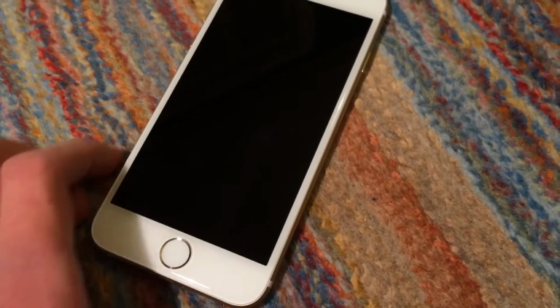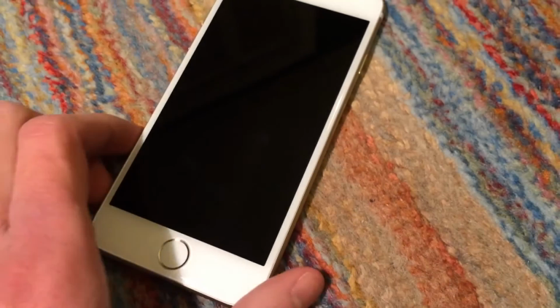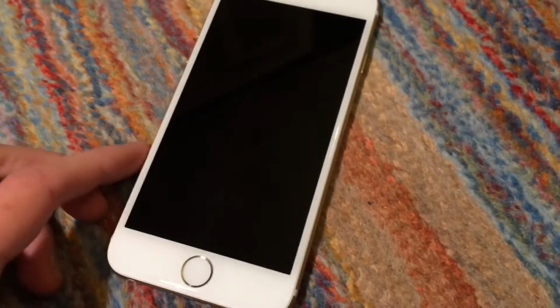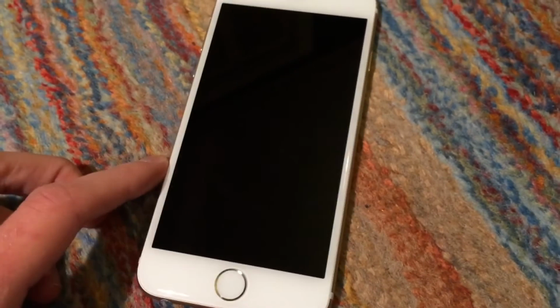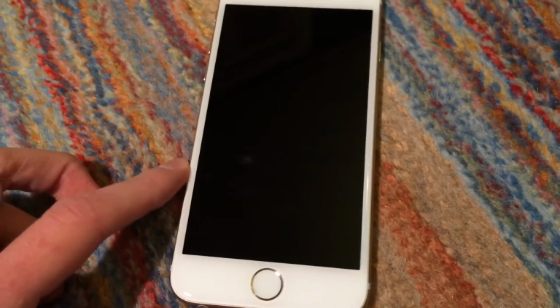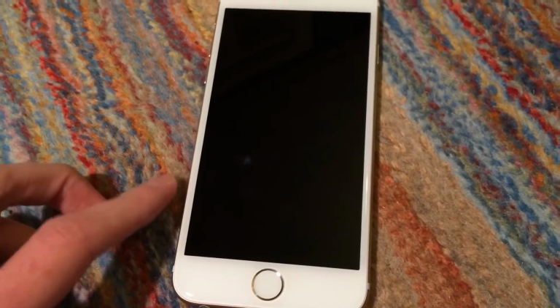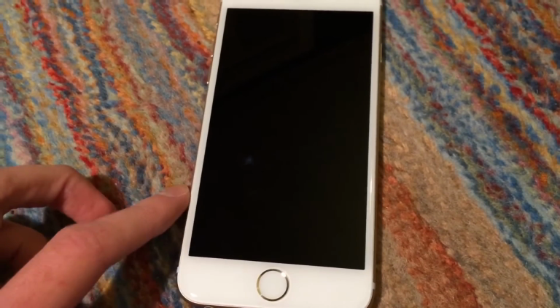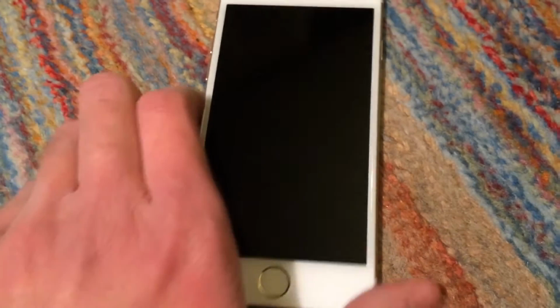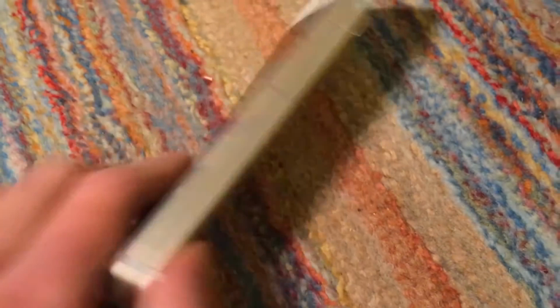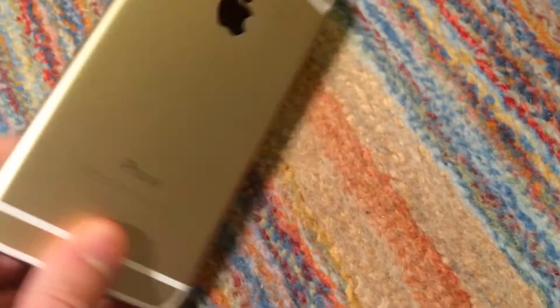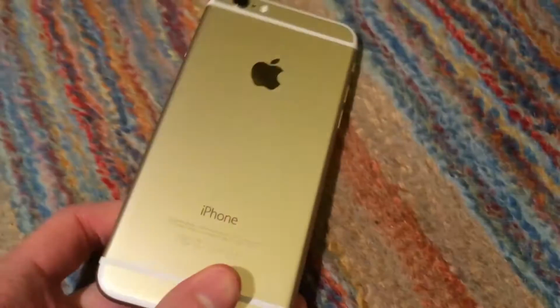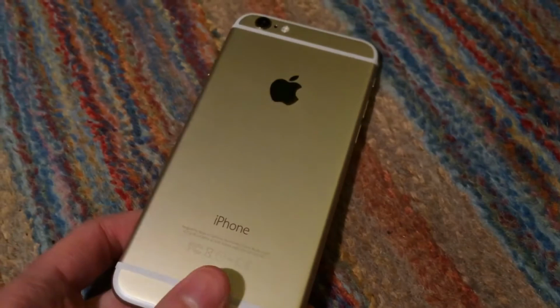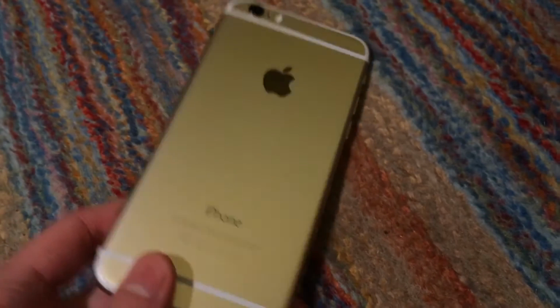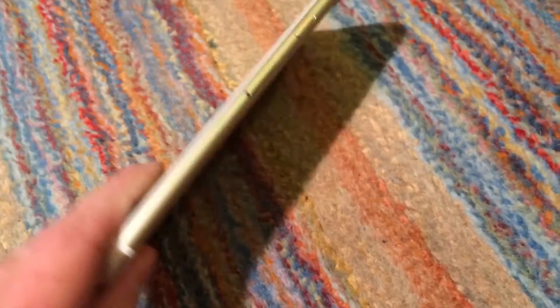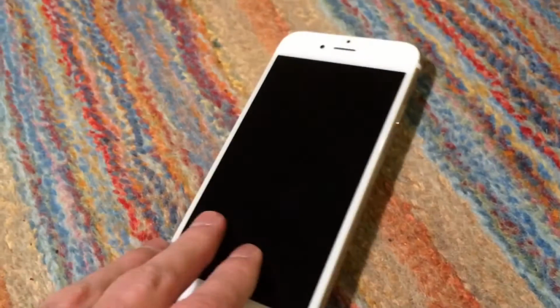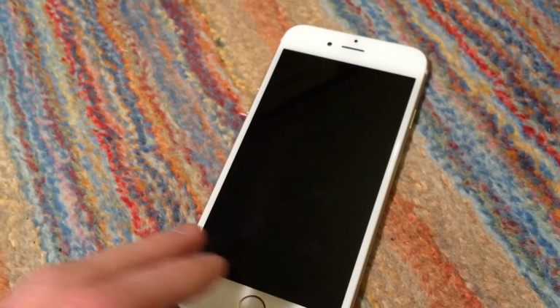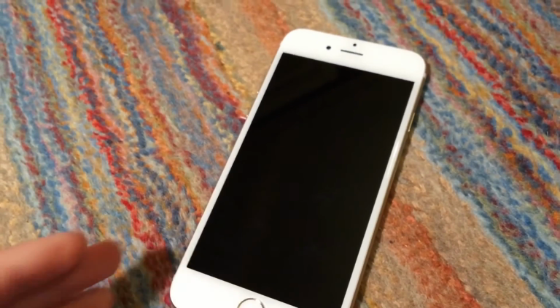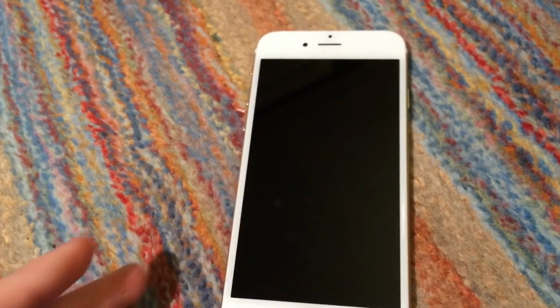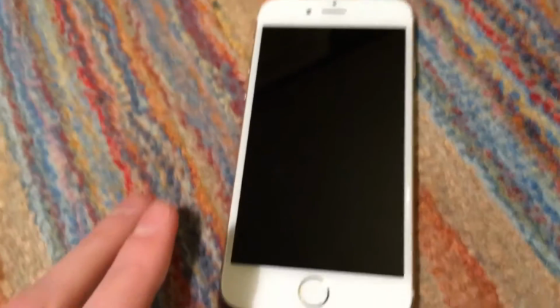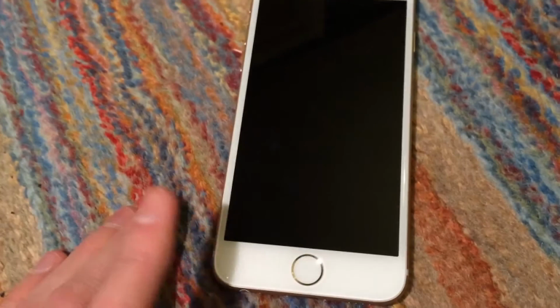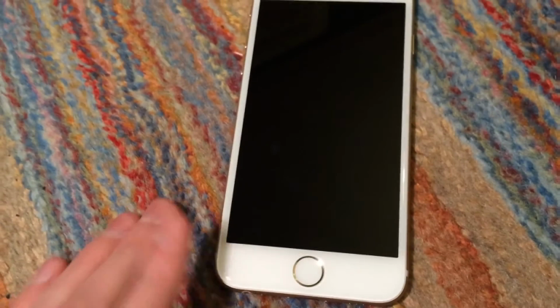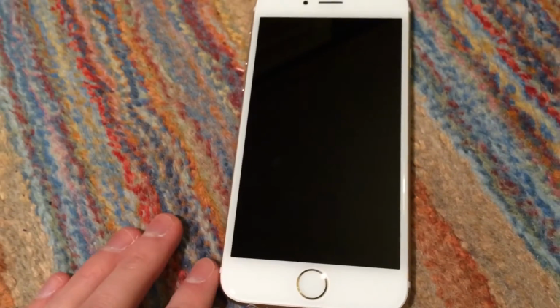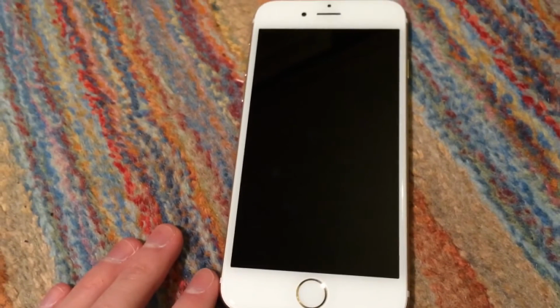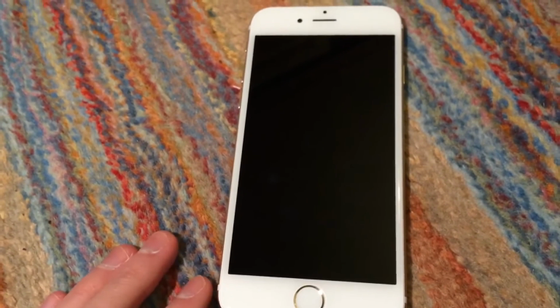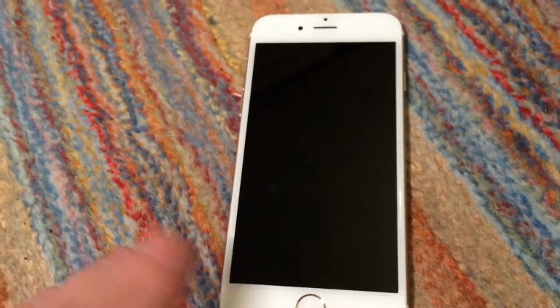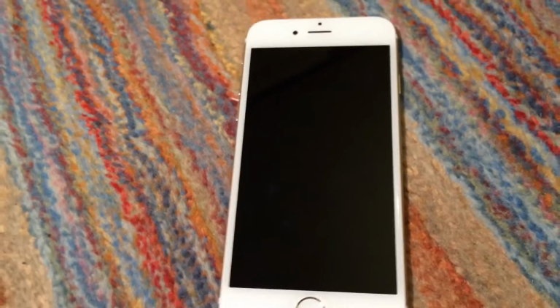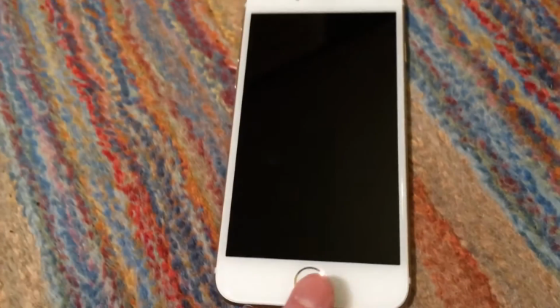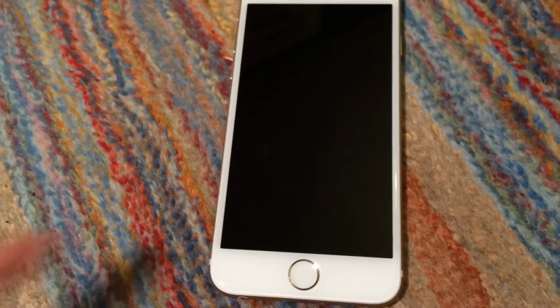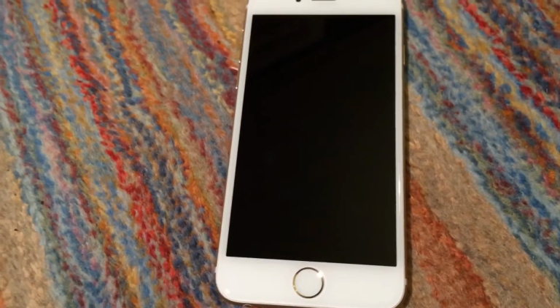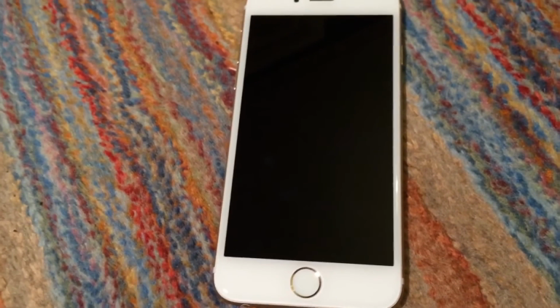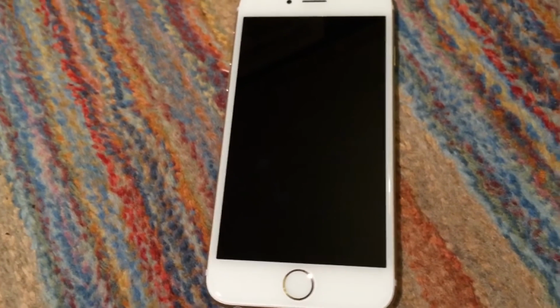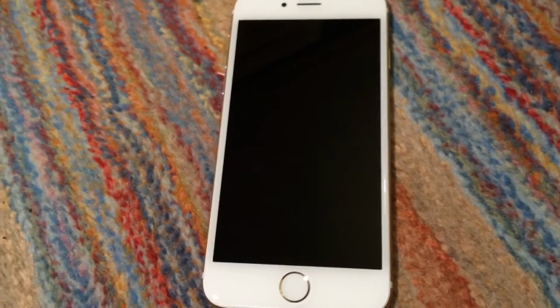And luckily for me, they actually replaced the phone, even though it had a non-original screen and possibly a non-original home button. They still replaced it.